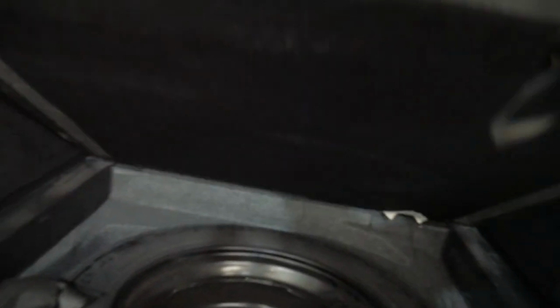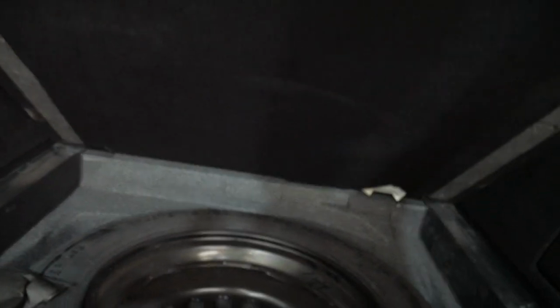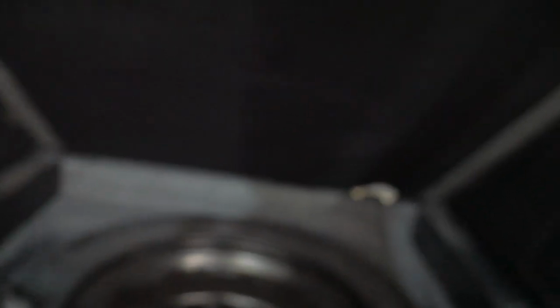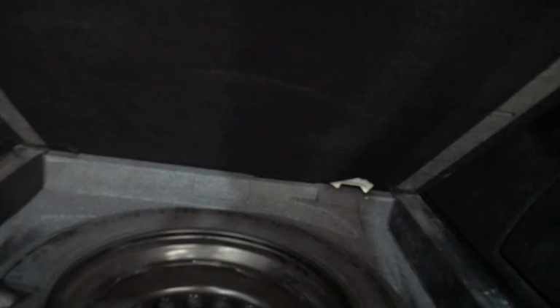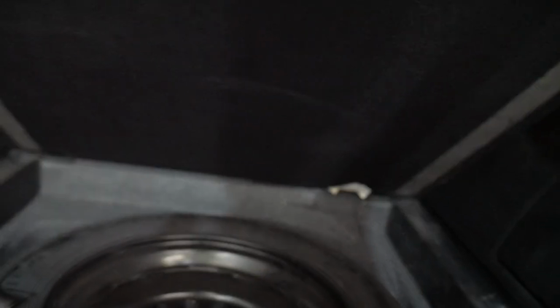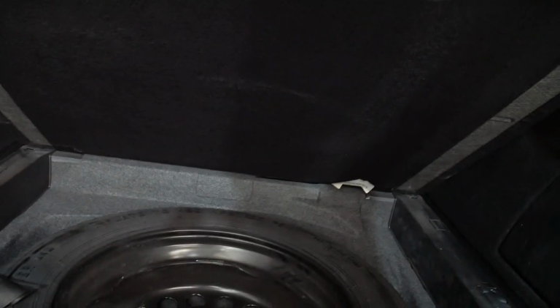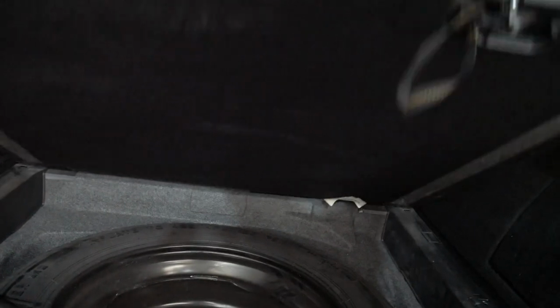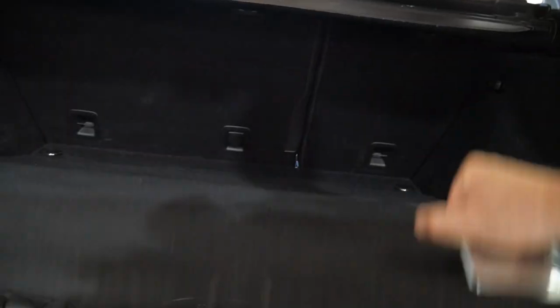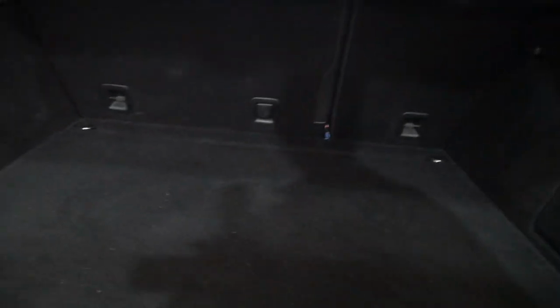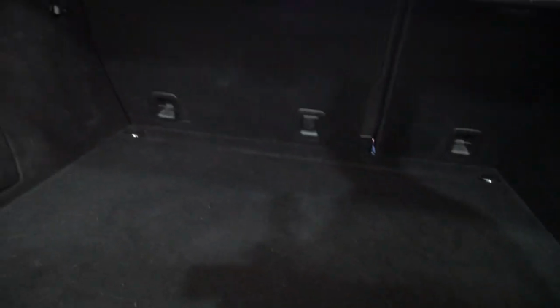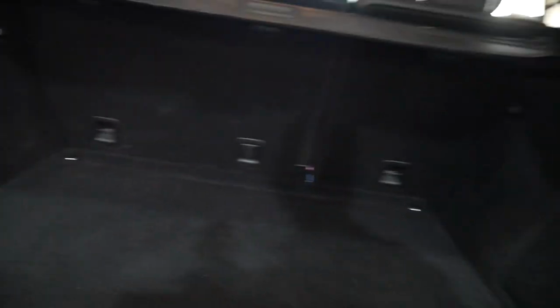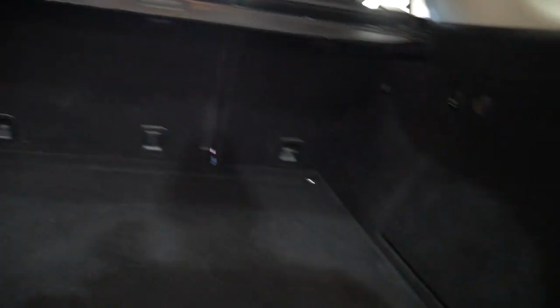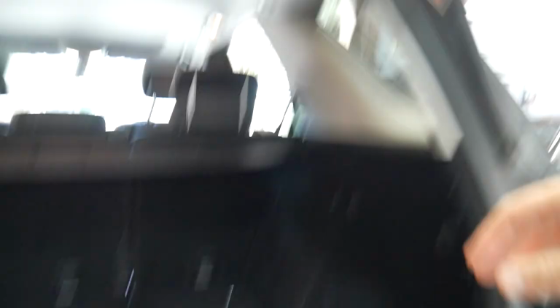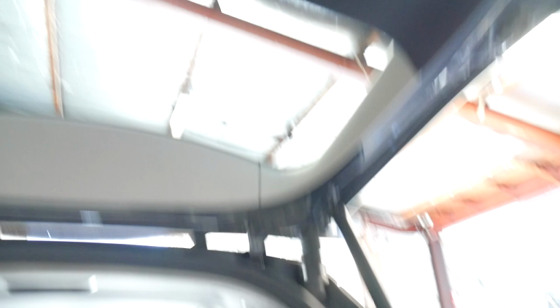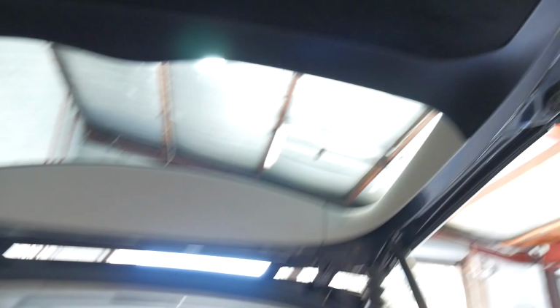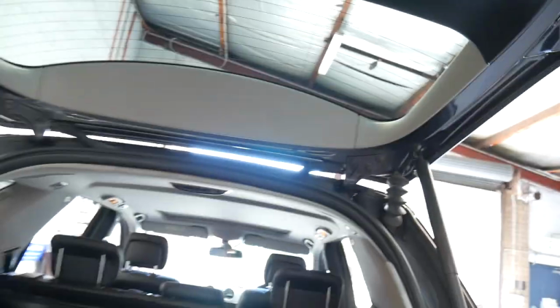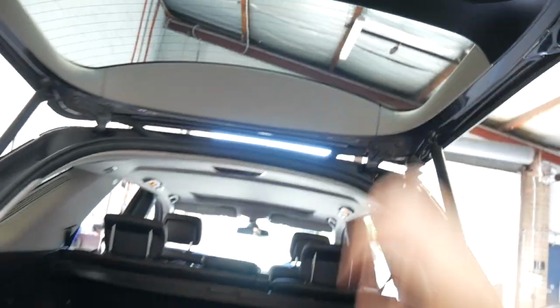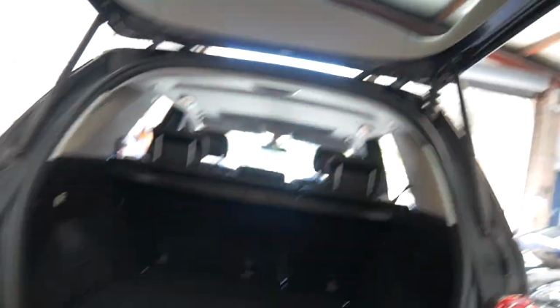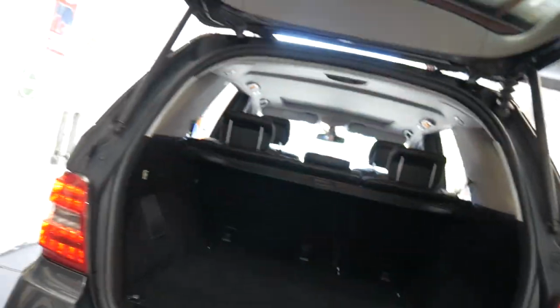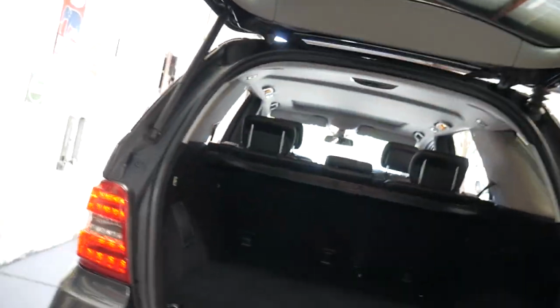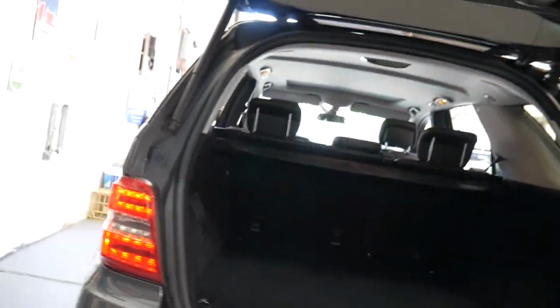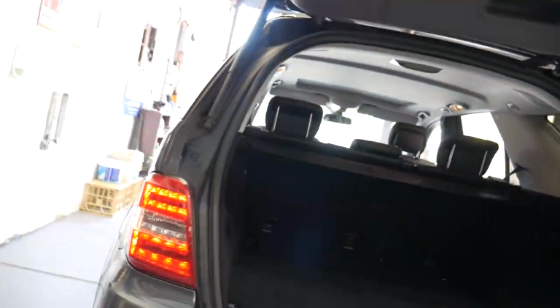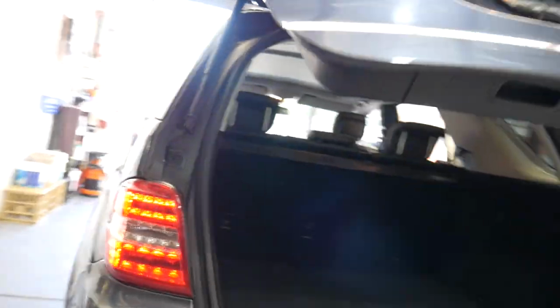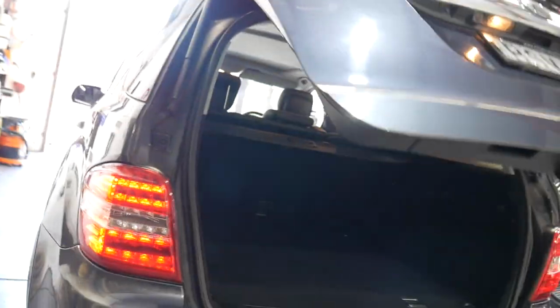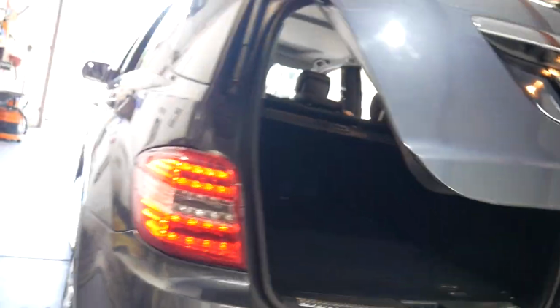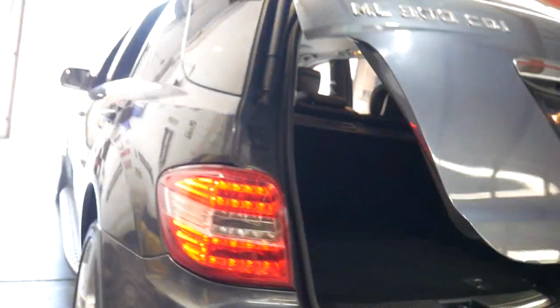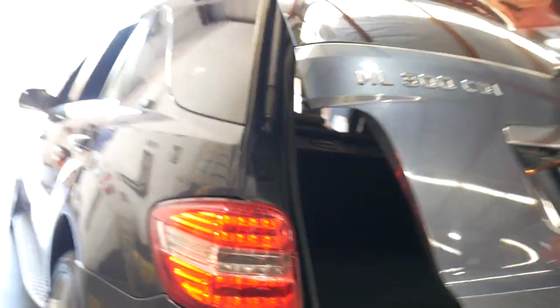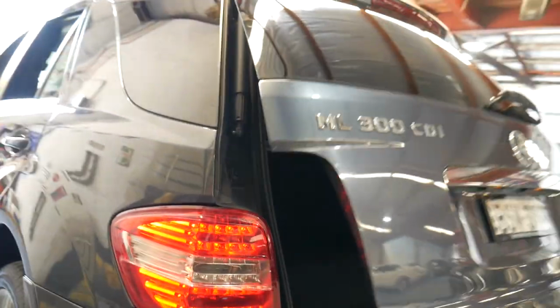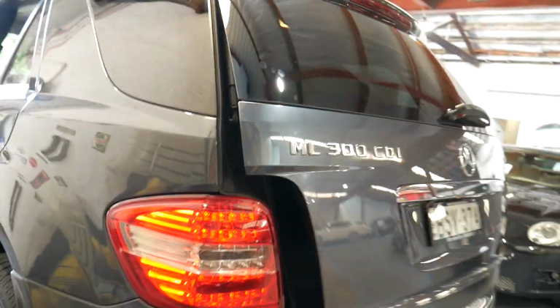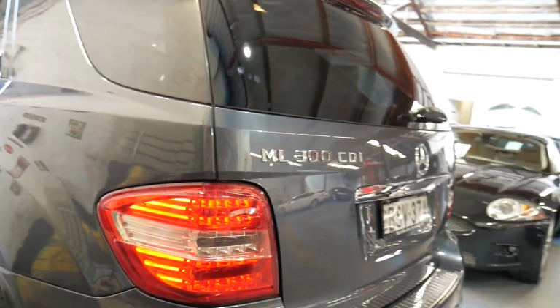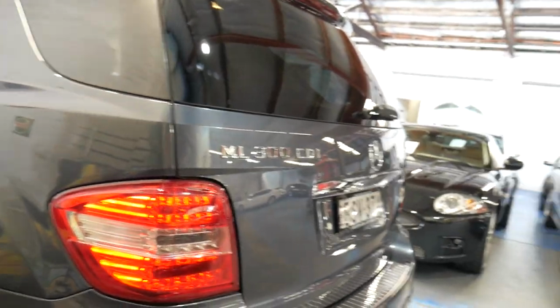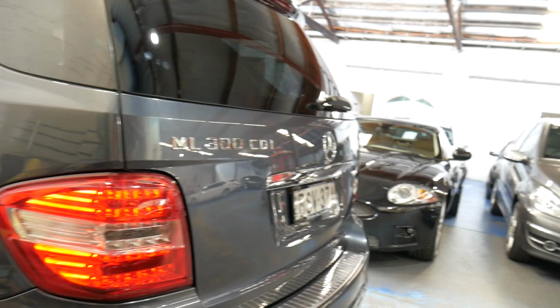What a wonderful condition car this is. We've just got it — we haven't even detailed it just yet, but we got so excited we wanted to put it on the internet.